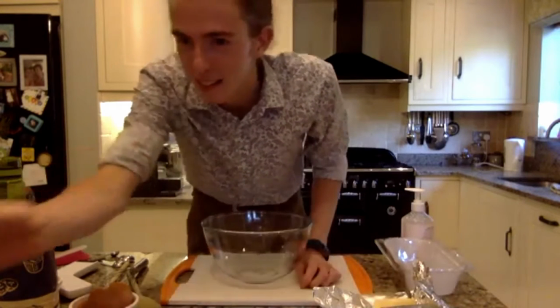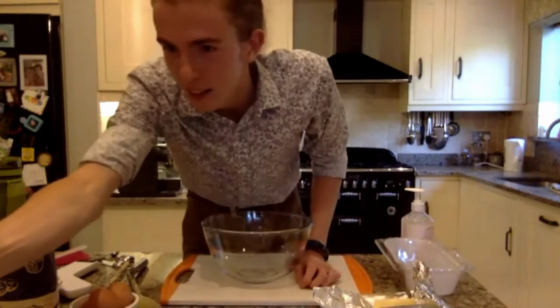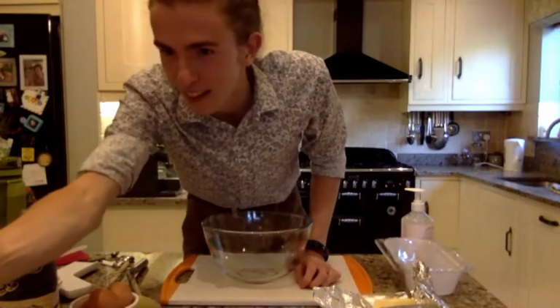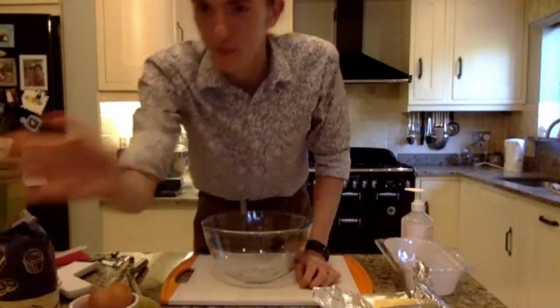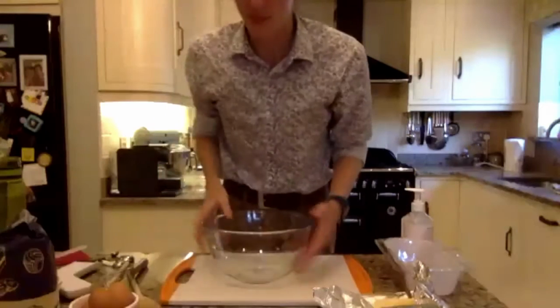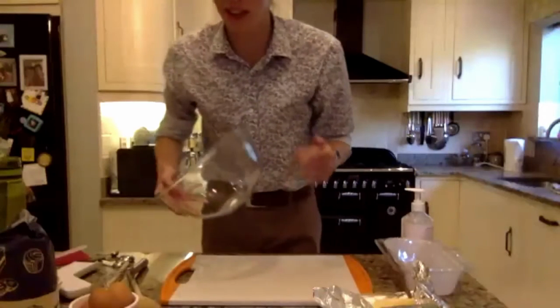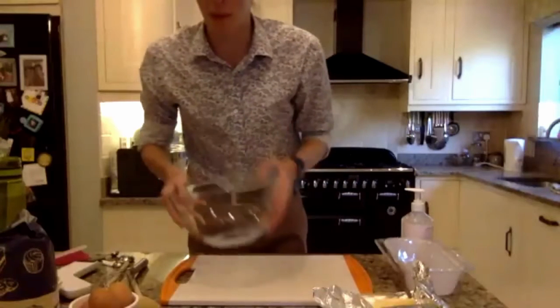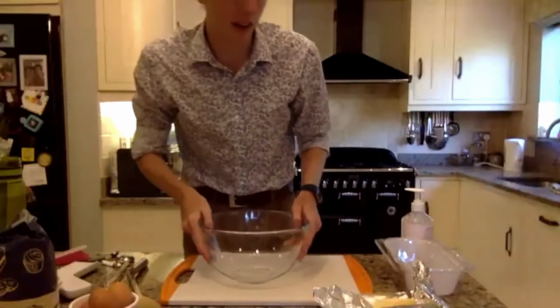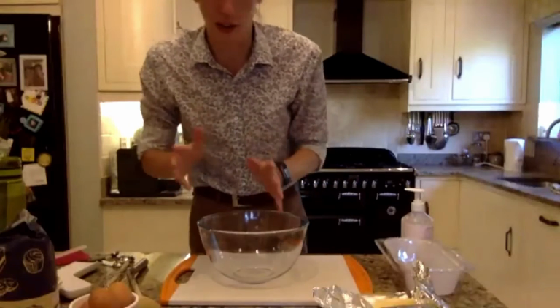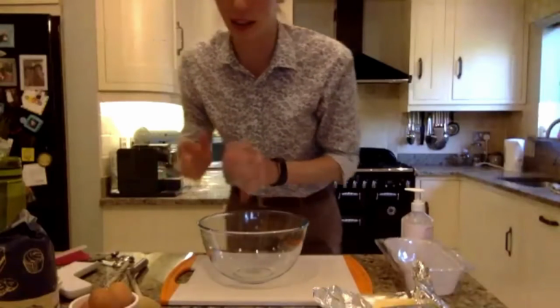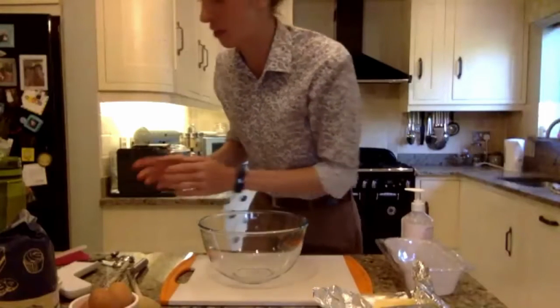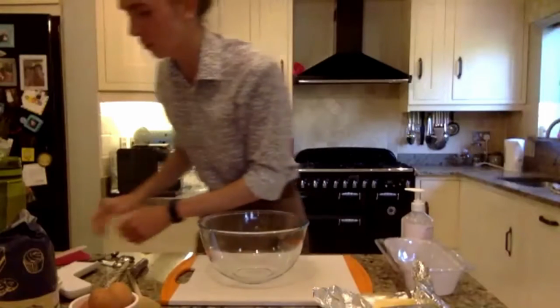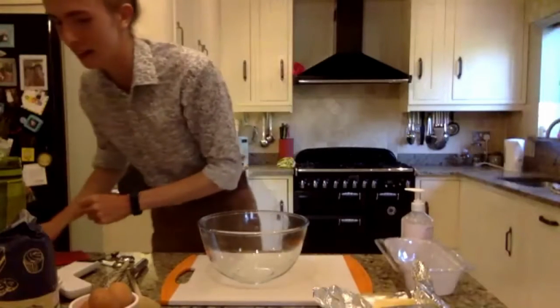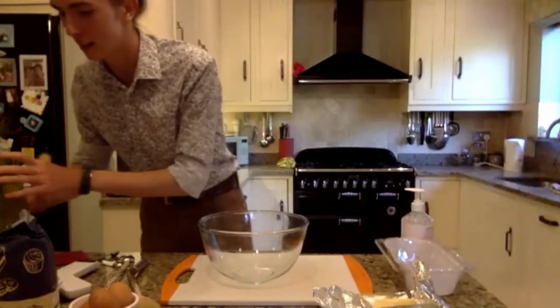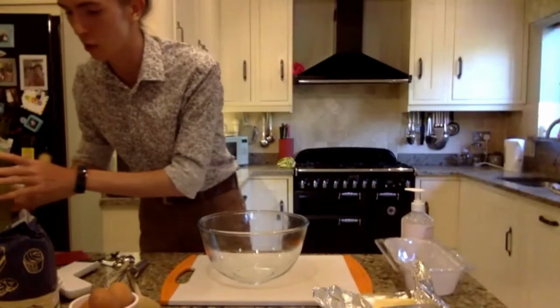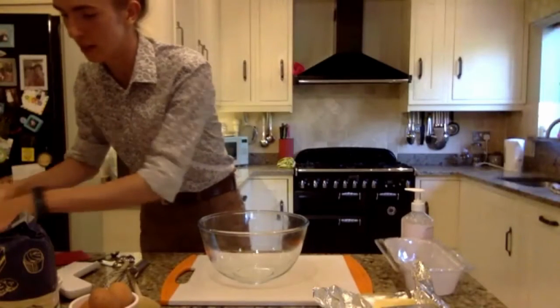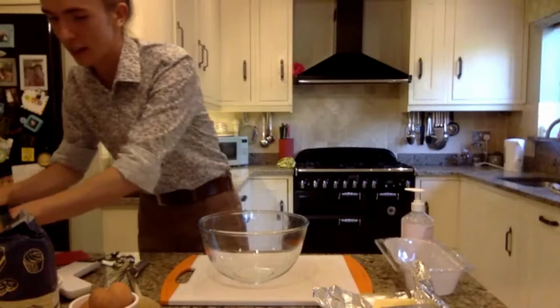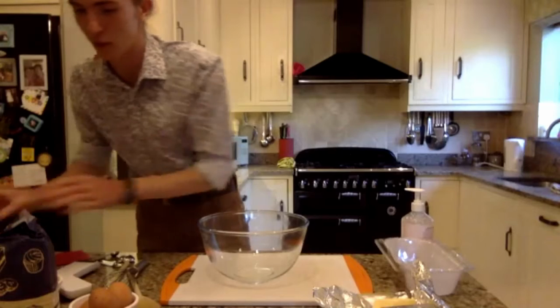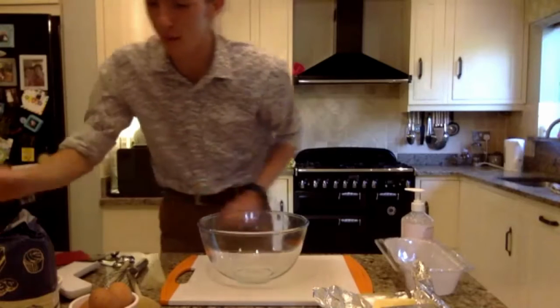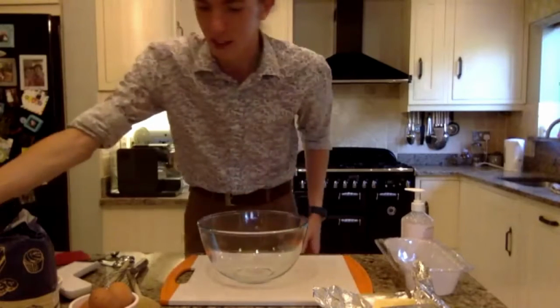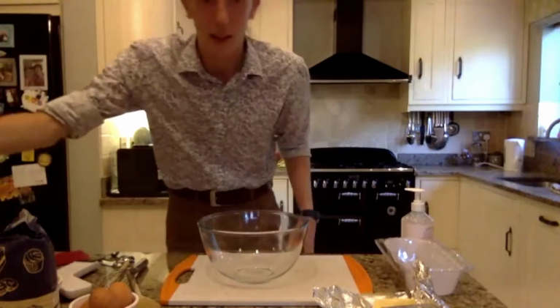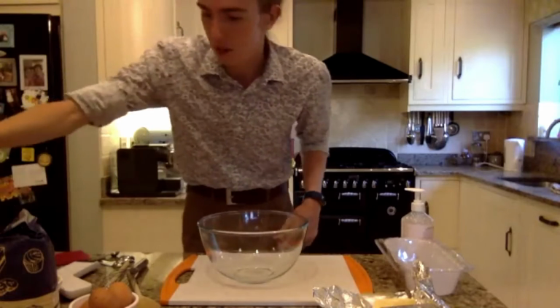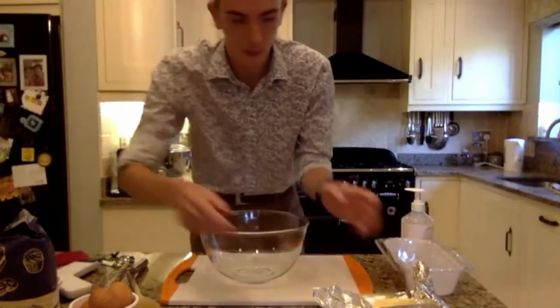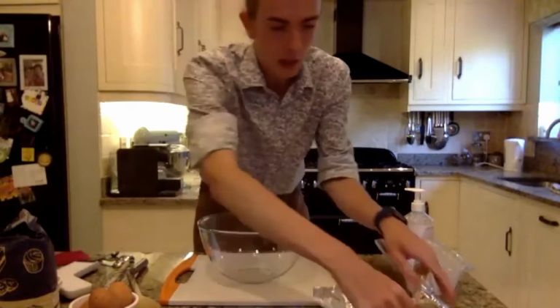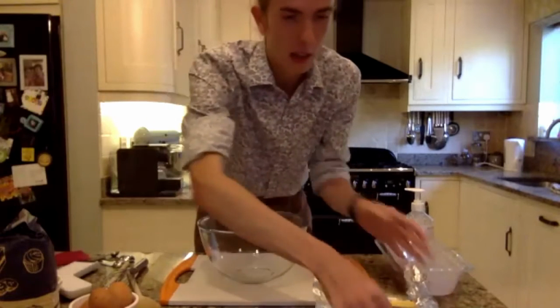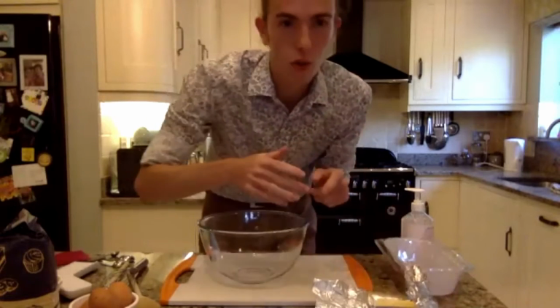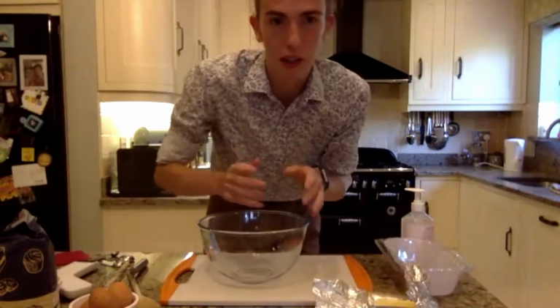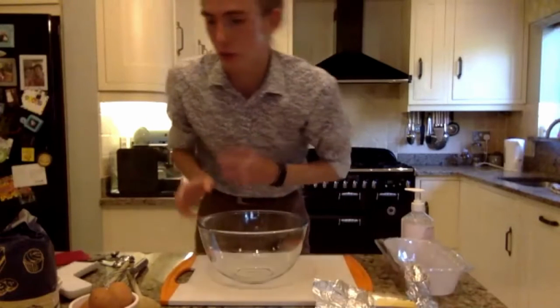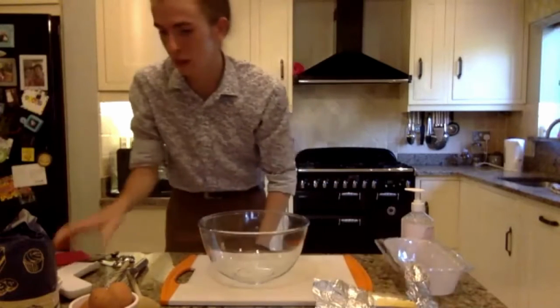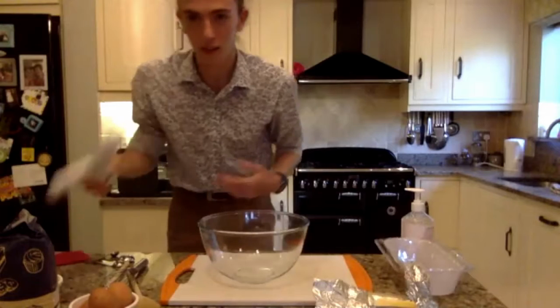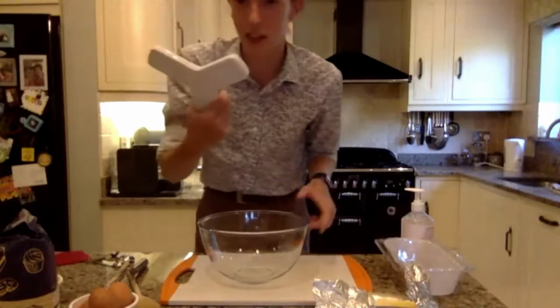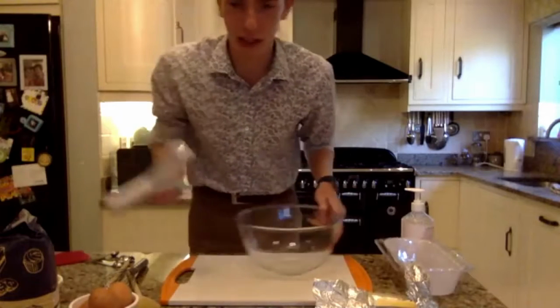Bye Freya! Okay, big bowl here — you want to actually see some baking now, don't you, that's why you're here. But first, 175 grams of butter — get your scales out. I'm going to get the bowl and just zero it.